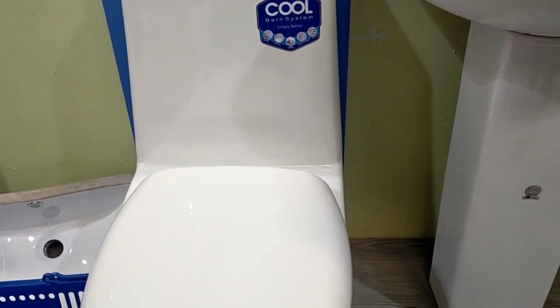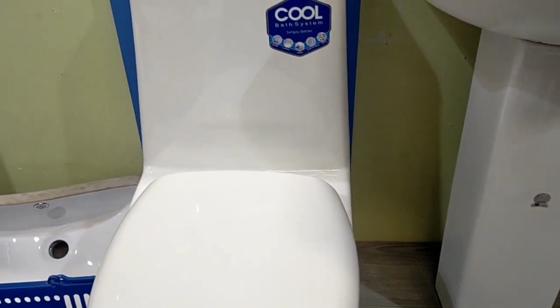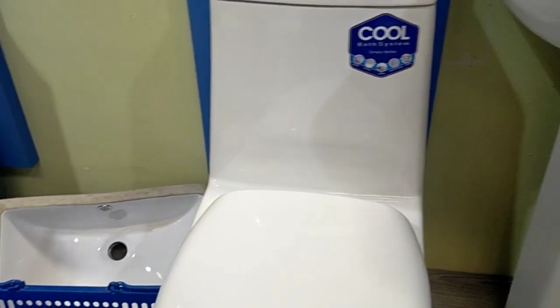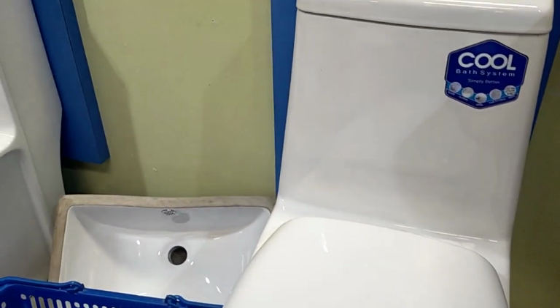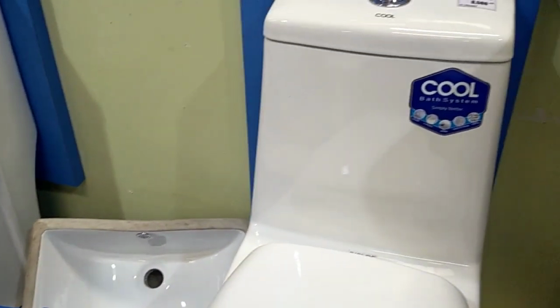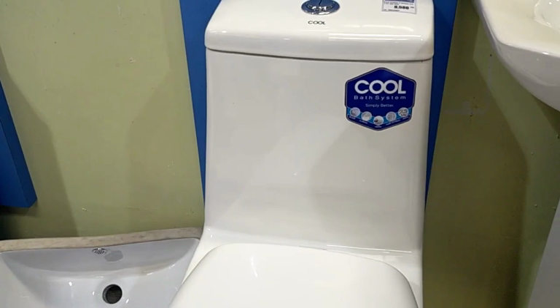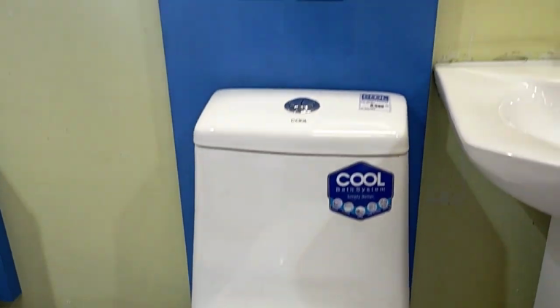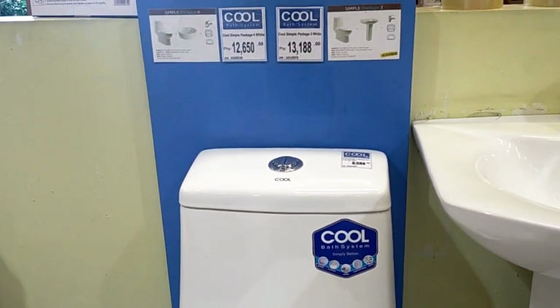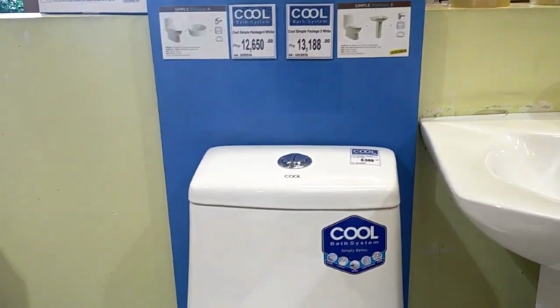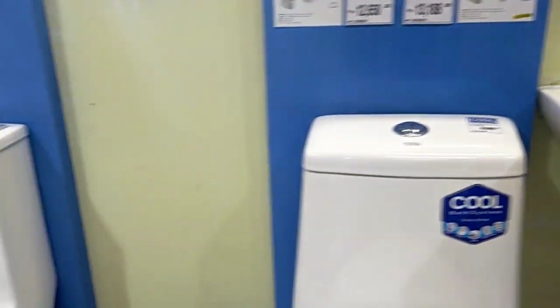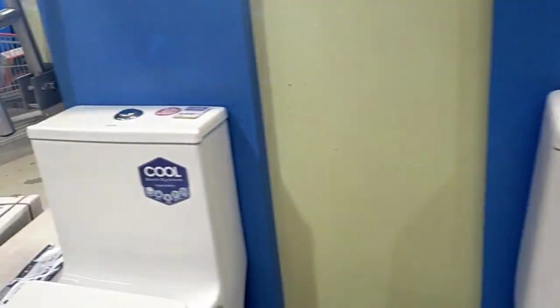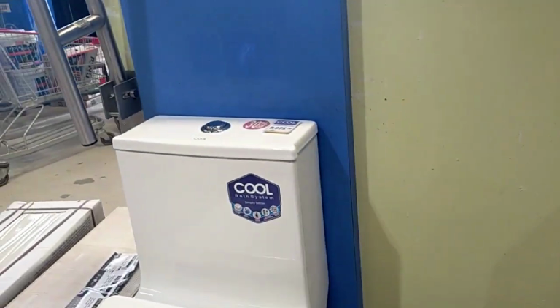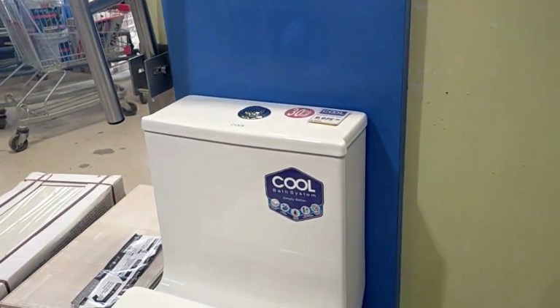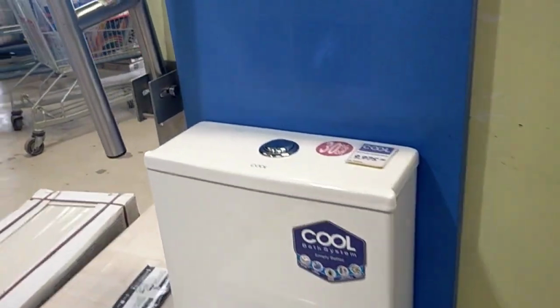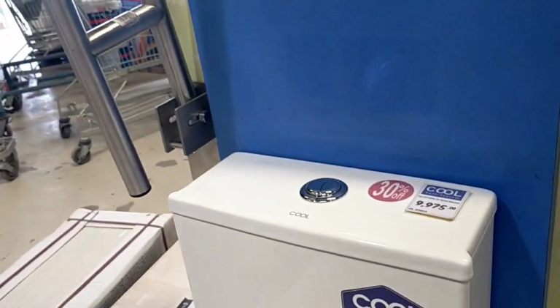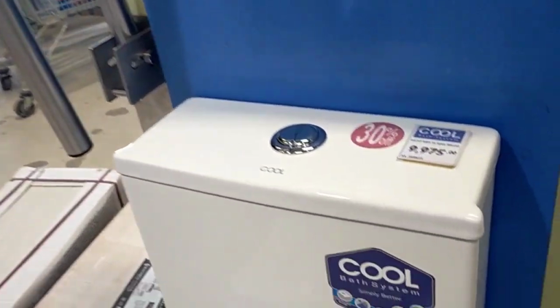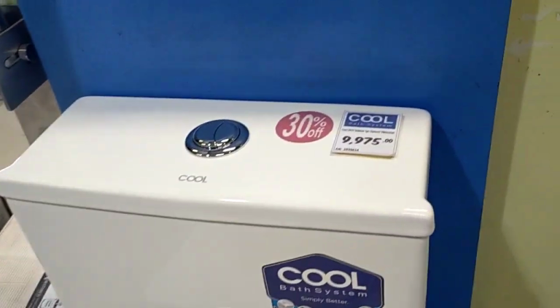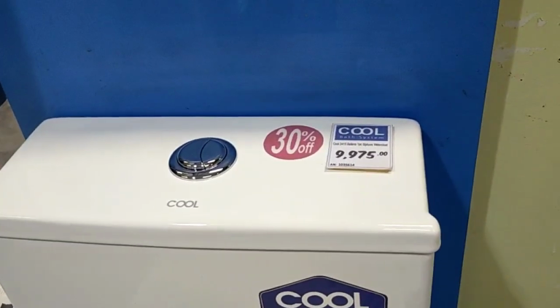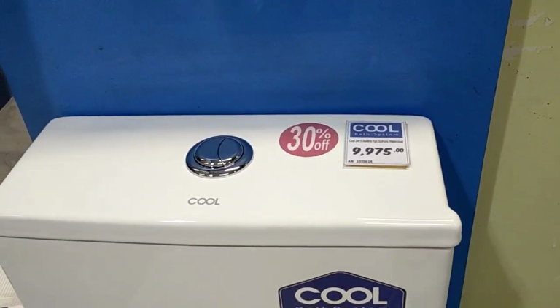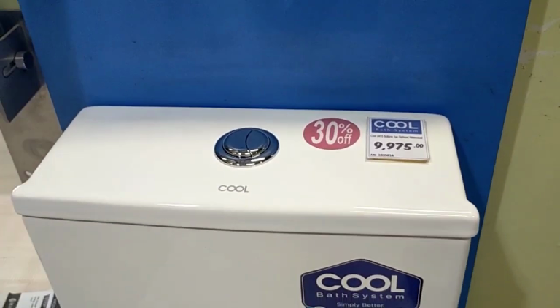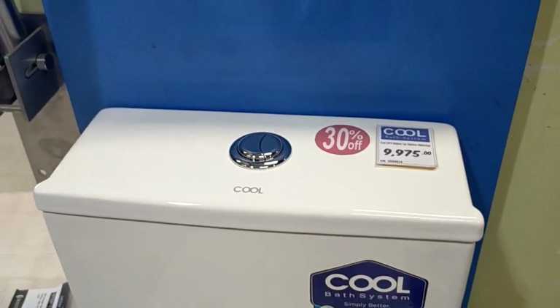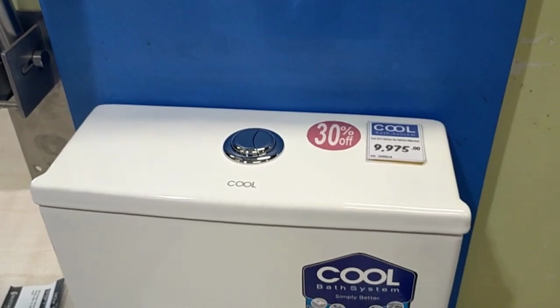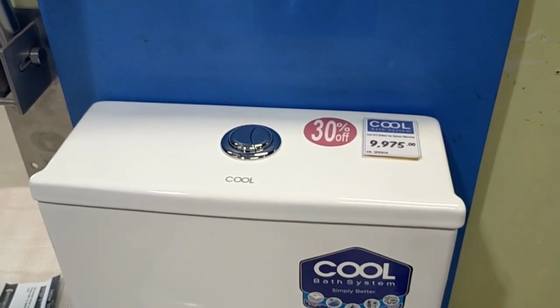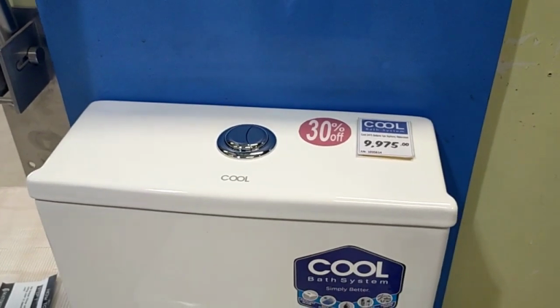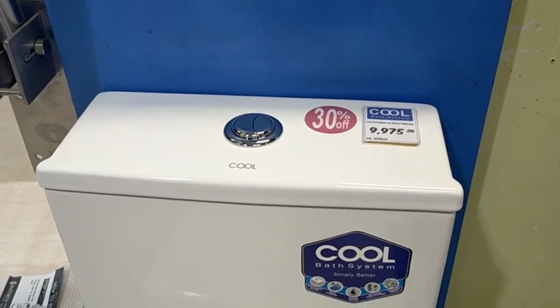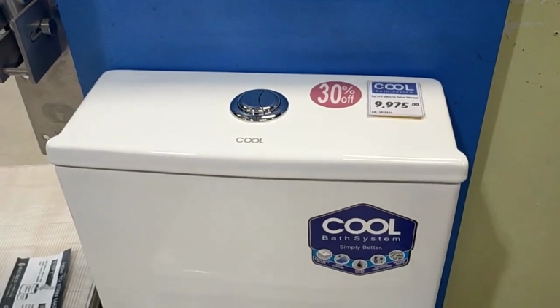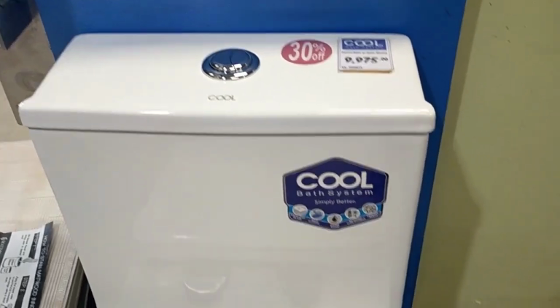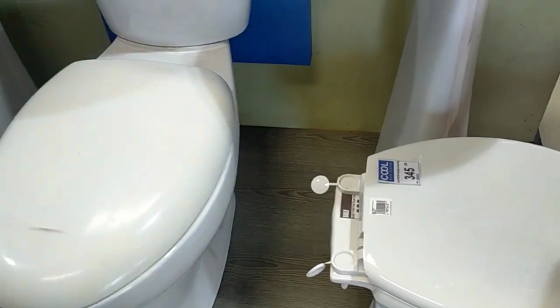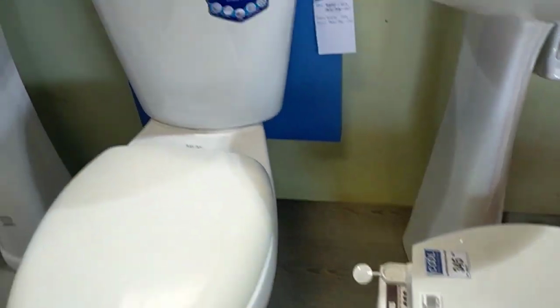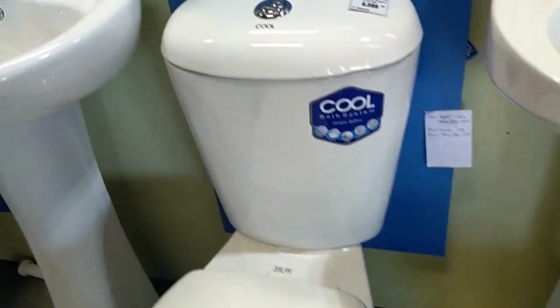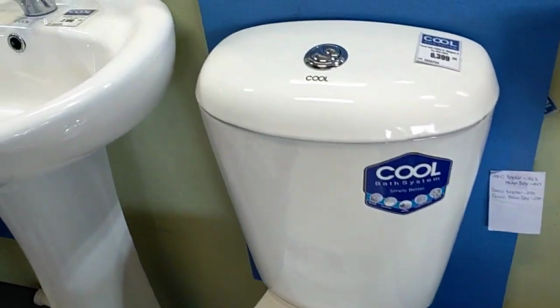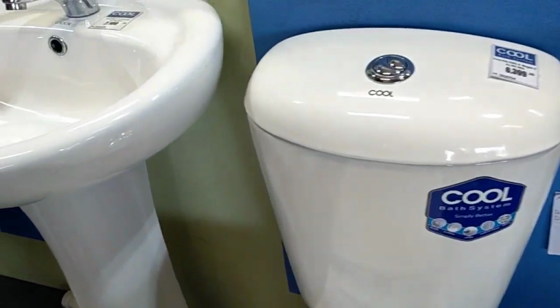These ones, guys, the bowls here are a bit bigger. This is the first one I saw — this one is 9,975. It's already a bit big too, guys.